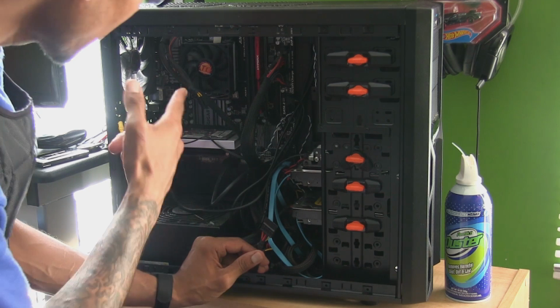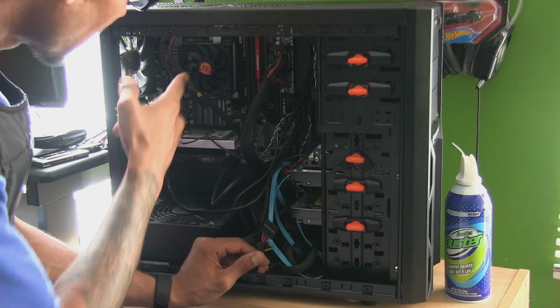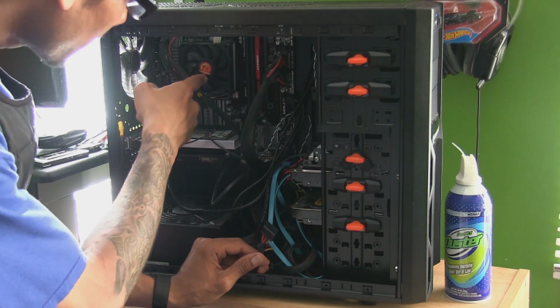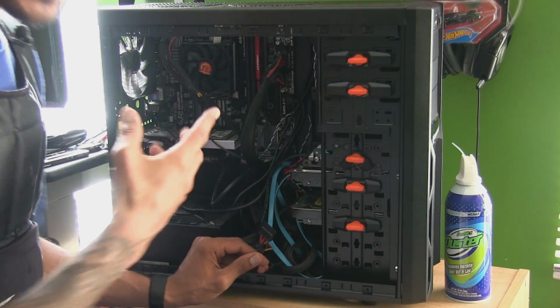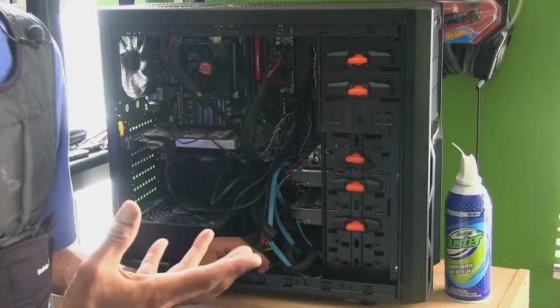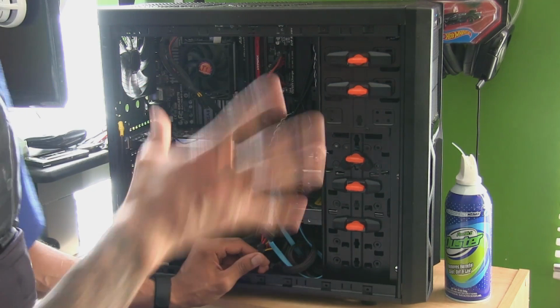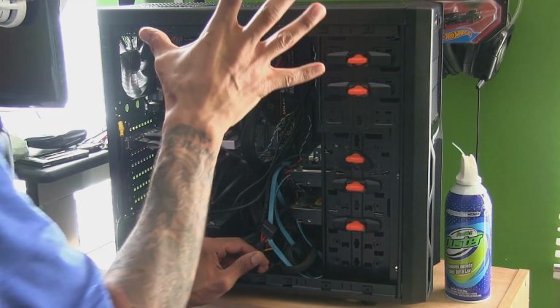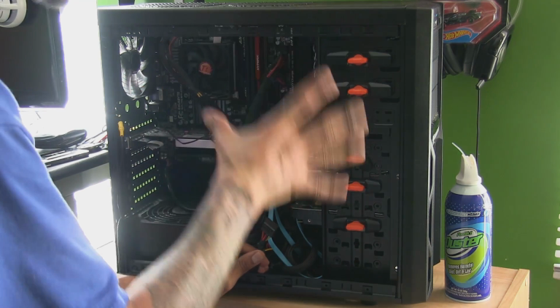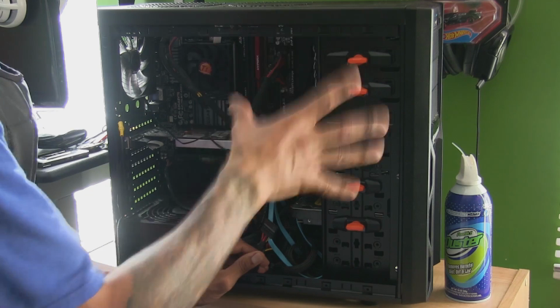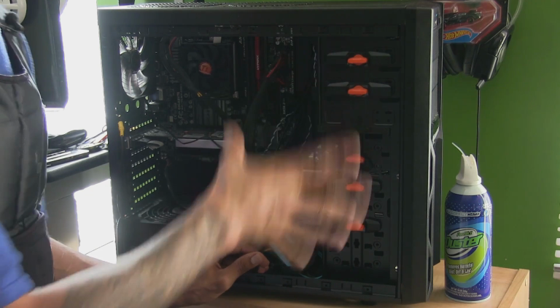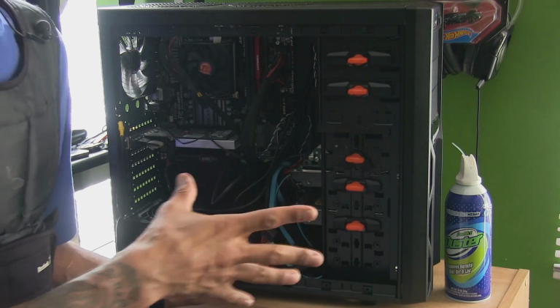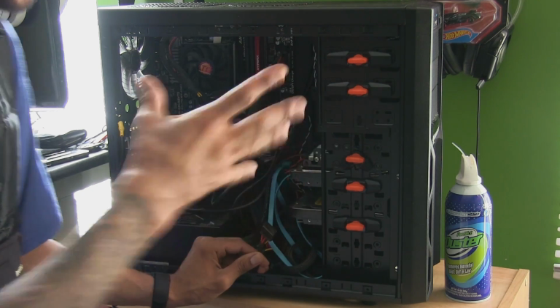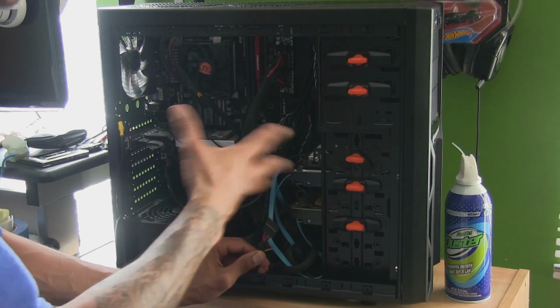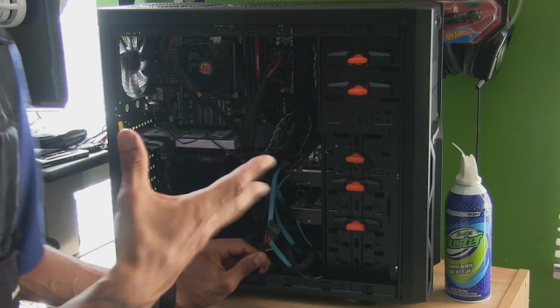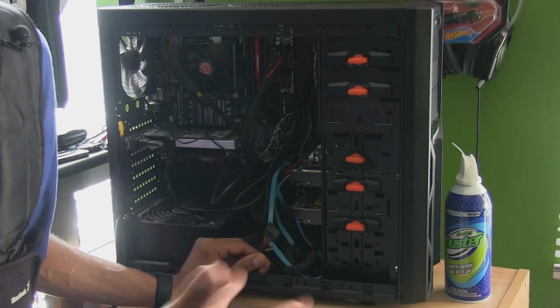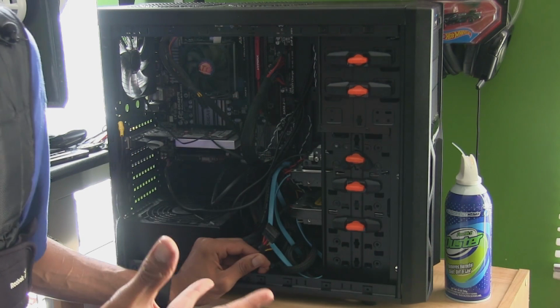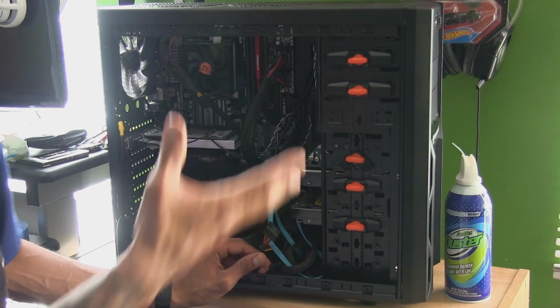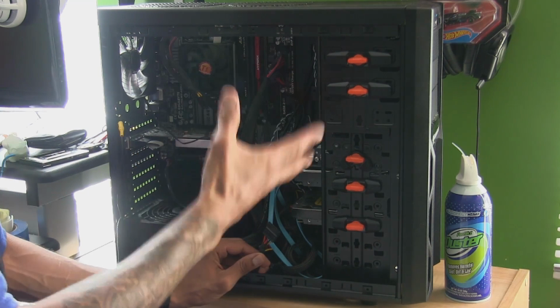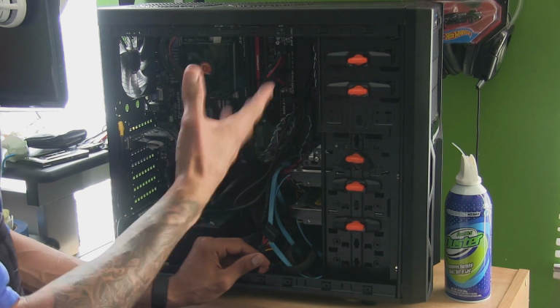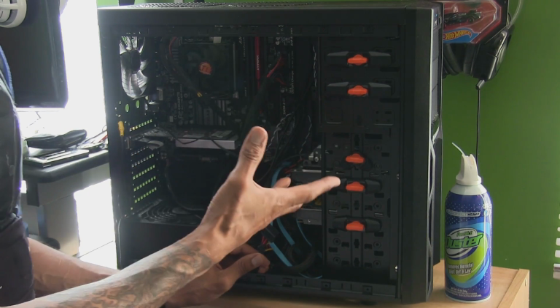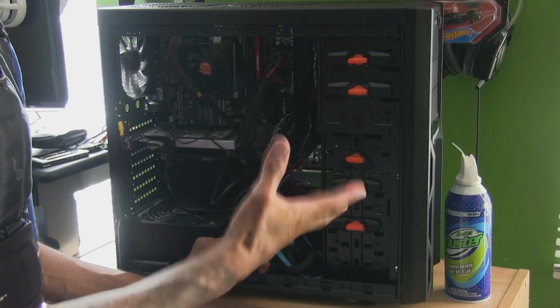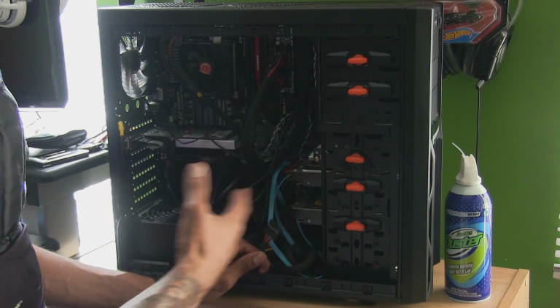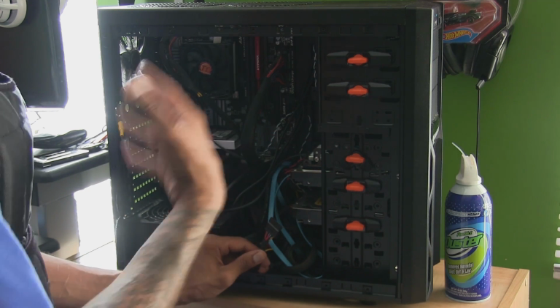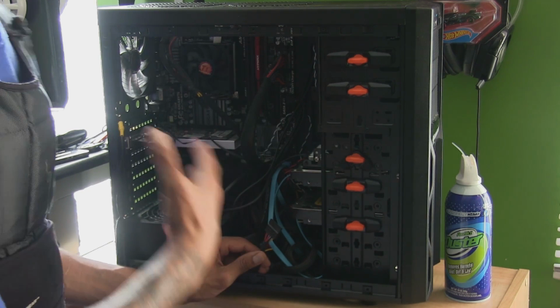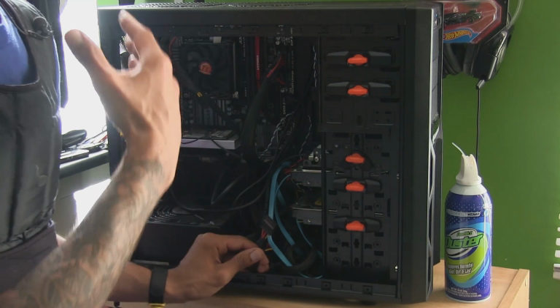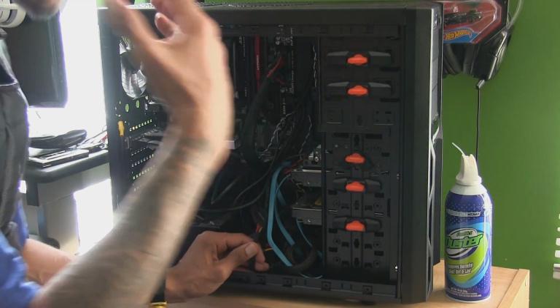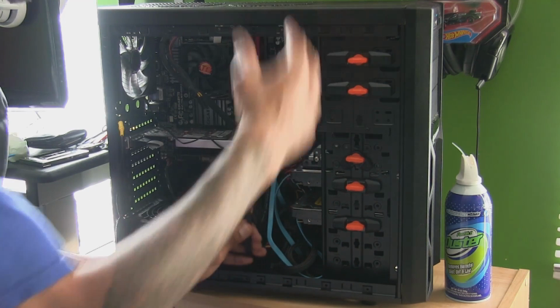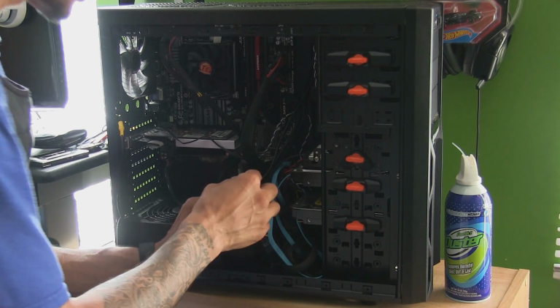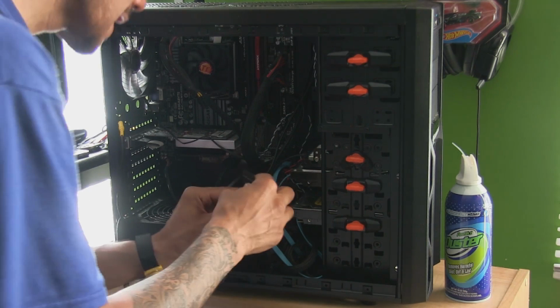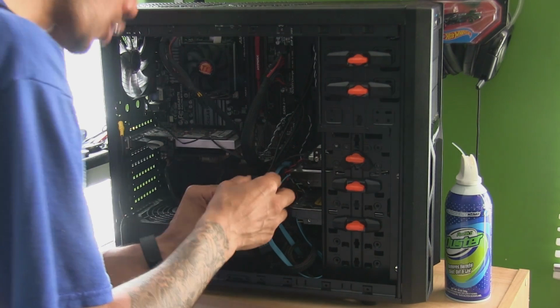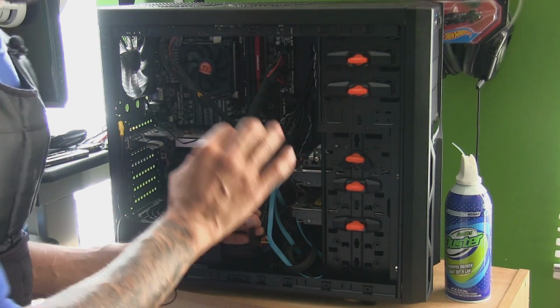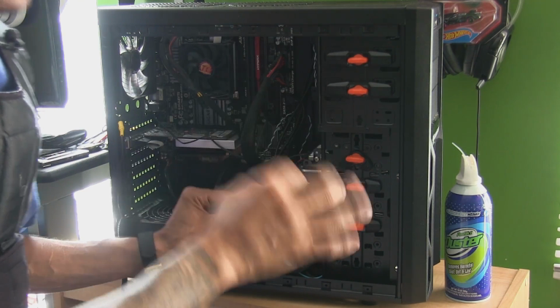I'm definitely going to be upgrading the Thermaltake case as well. This home server is the first build that I did with you guys on YouTube — the under $500 performance PC. I just took it and started putting all my virtual machines on it and it works like a champ.